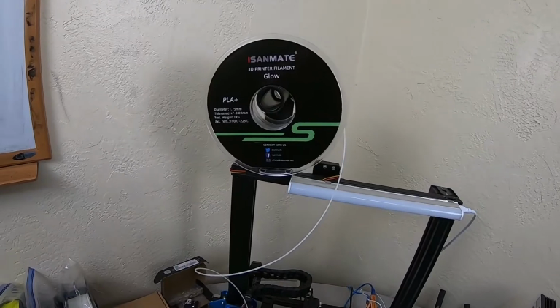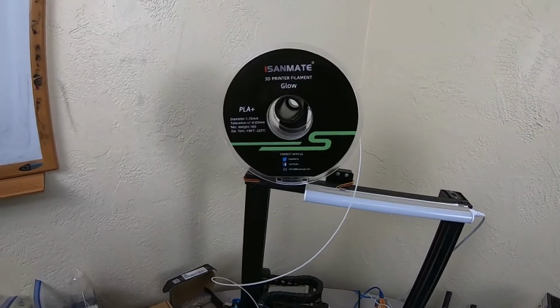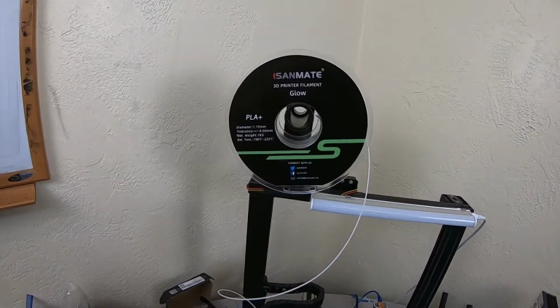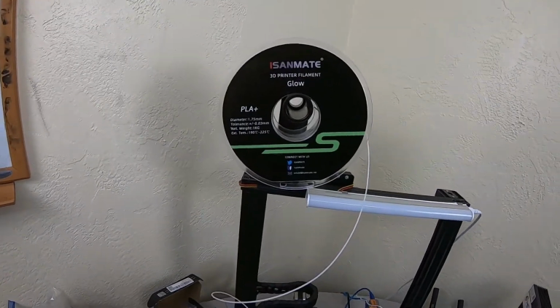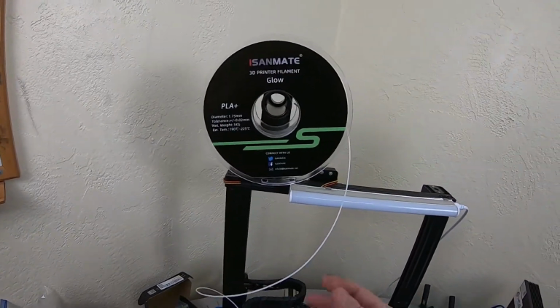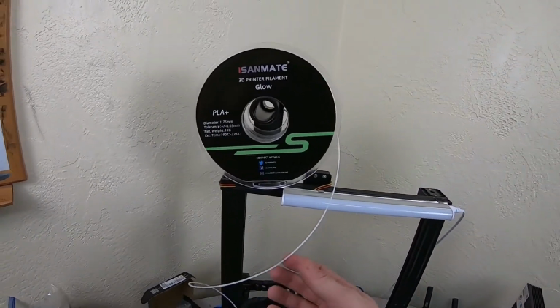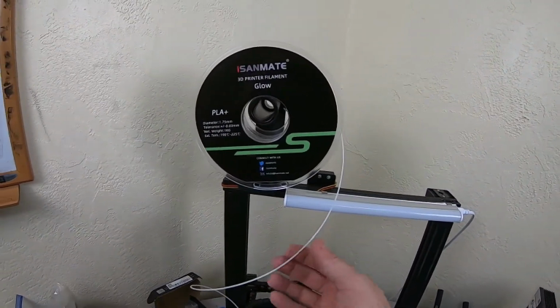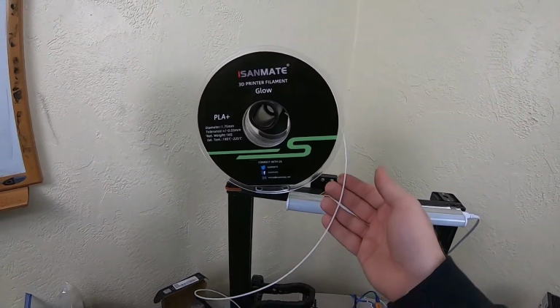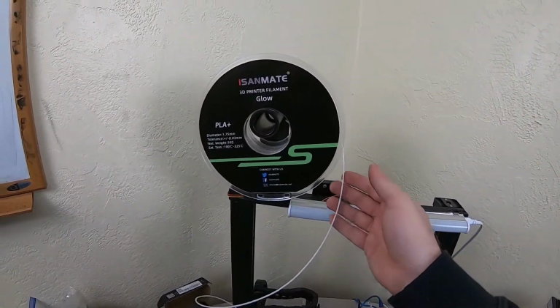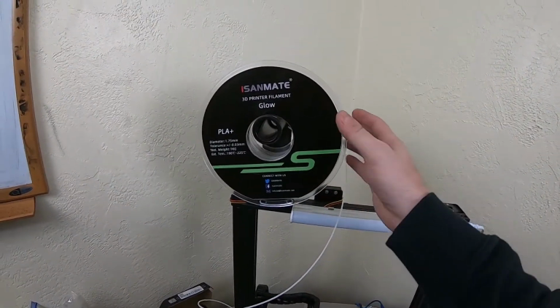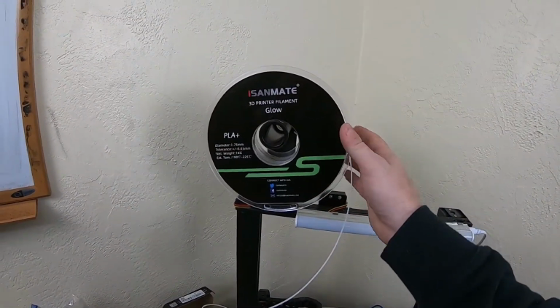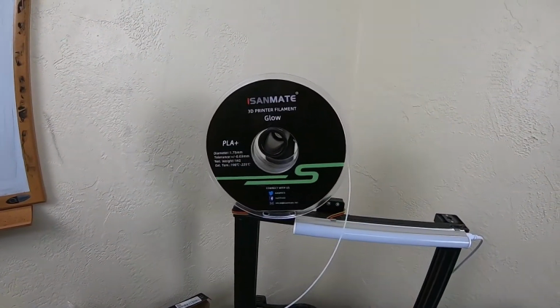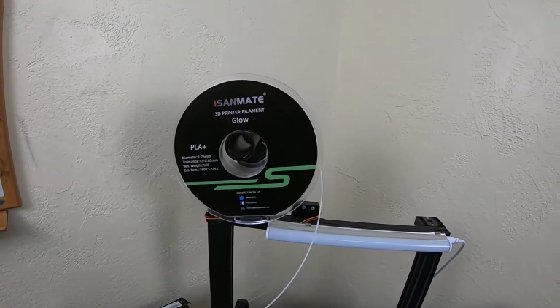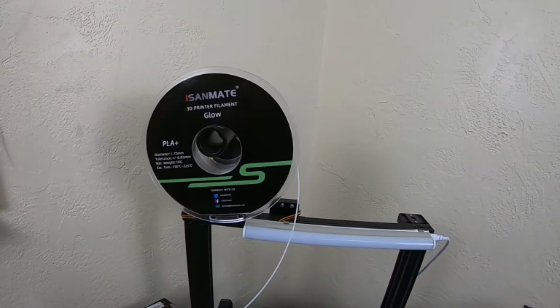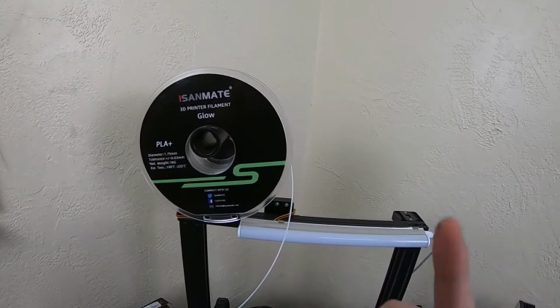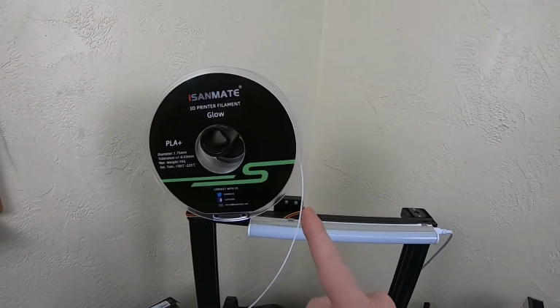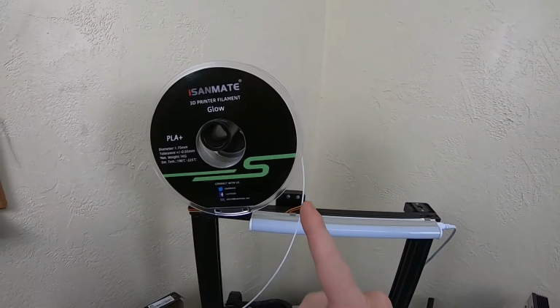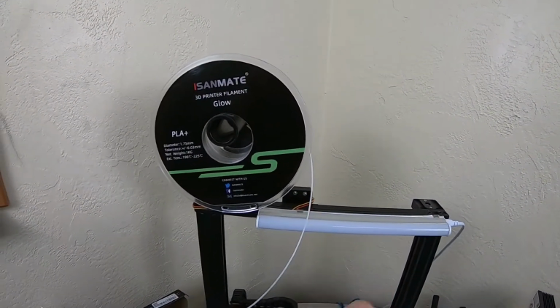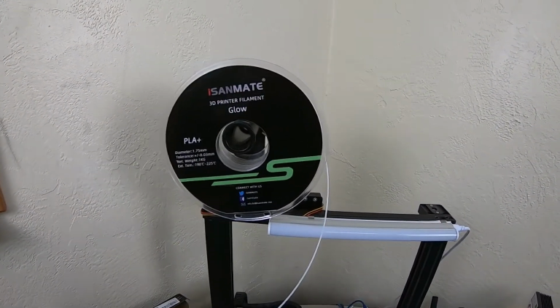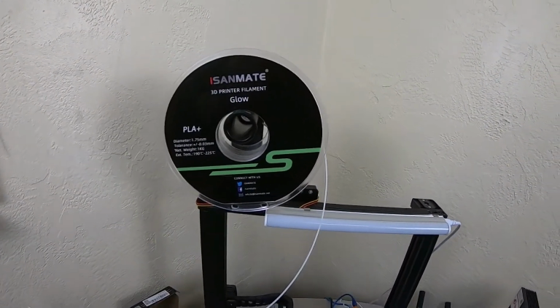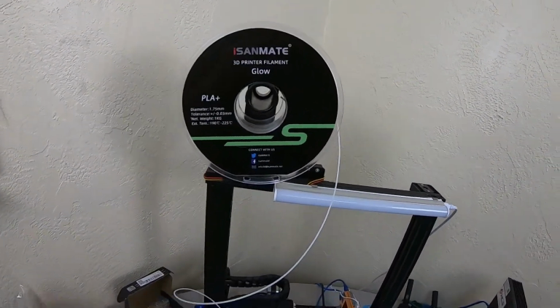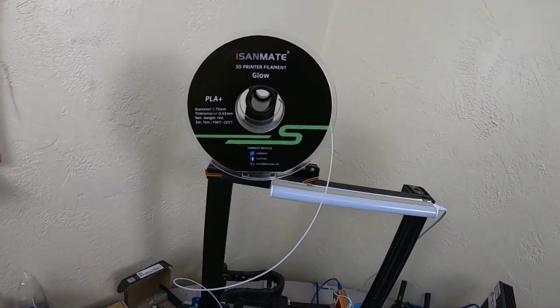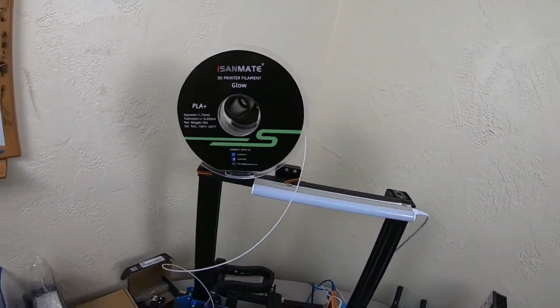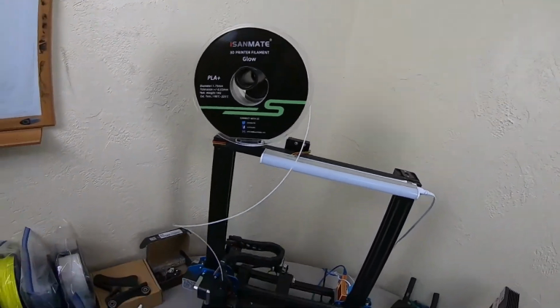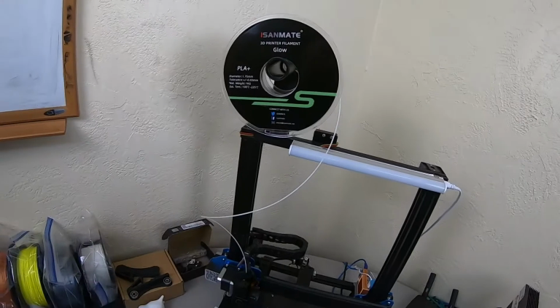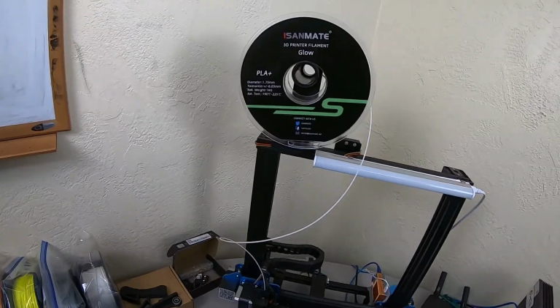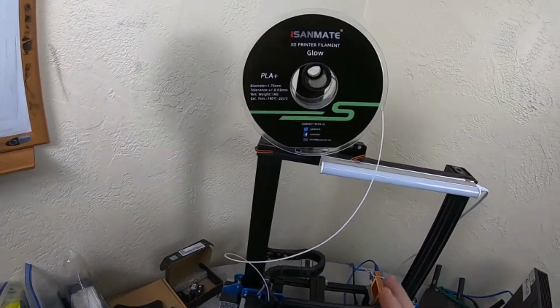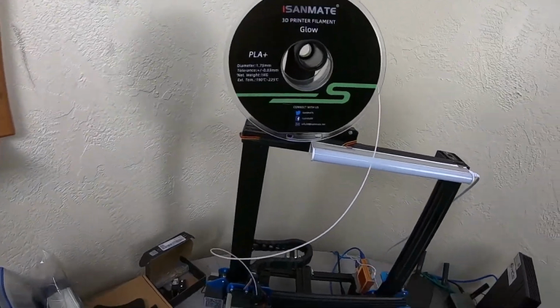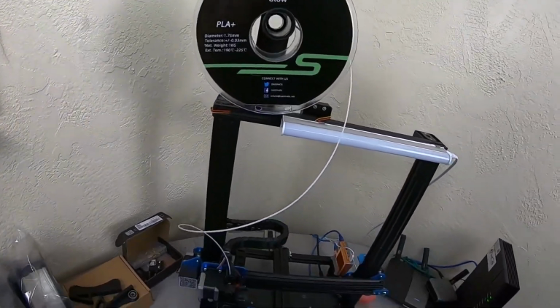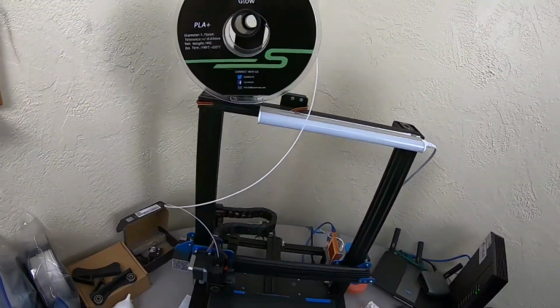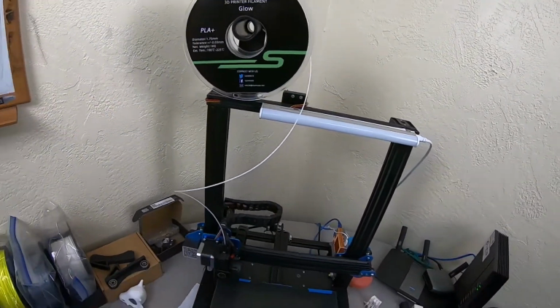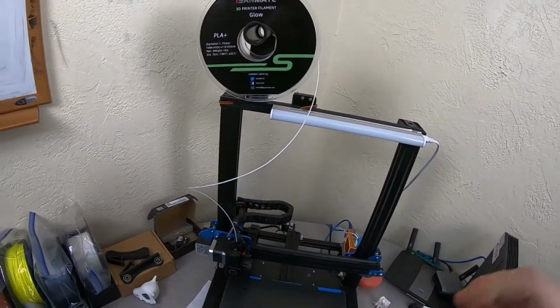The reason I was intrigued by this particular filament is obviously because it glows in the dark, and we will be taking a look at that shortly. But let me talk about the filament first and then we will get to what I printed with it.